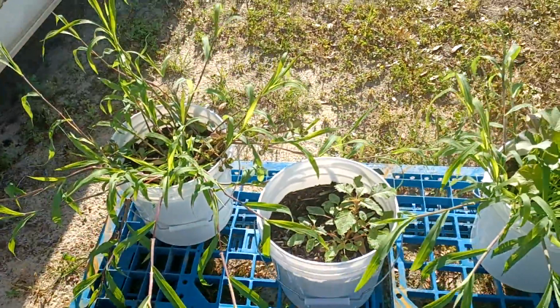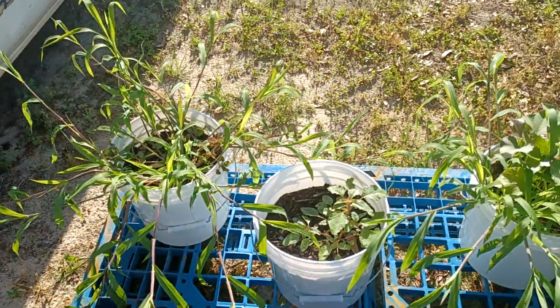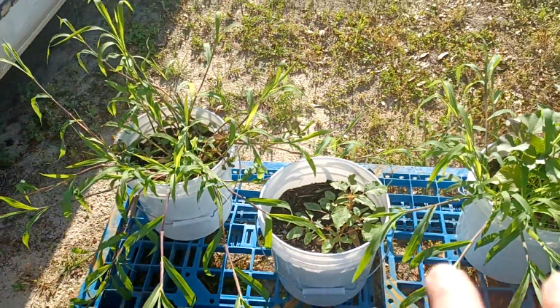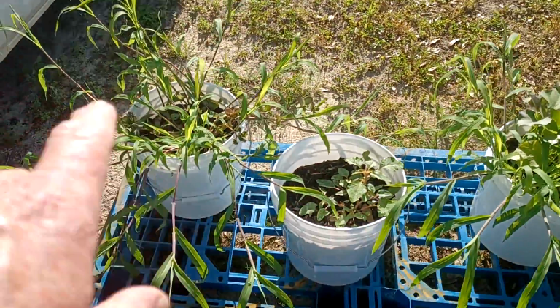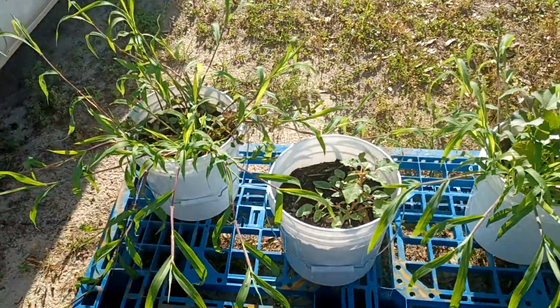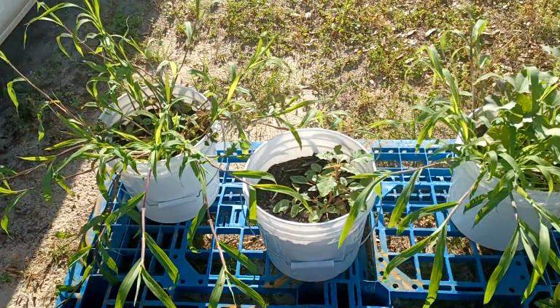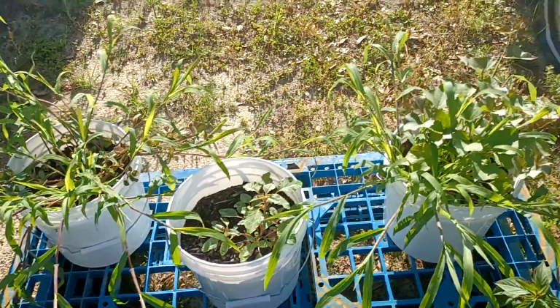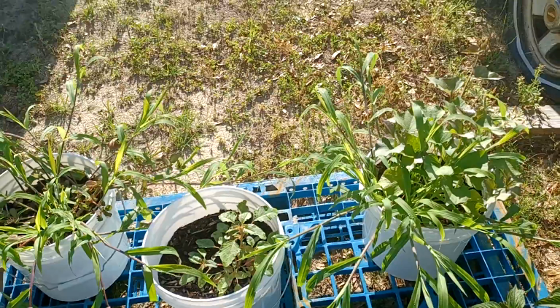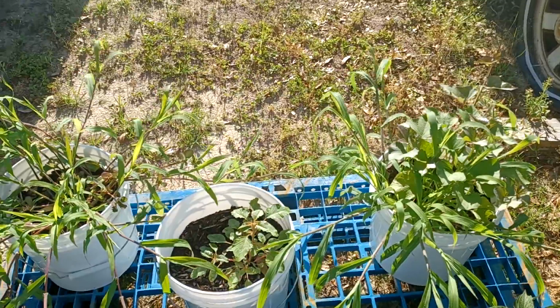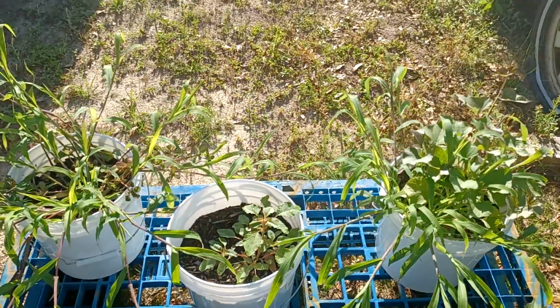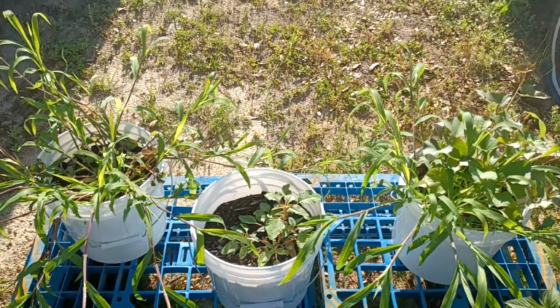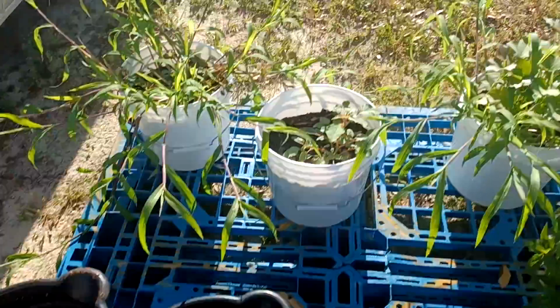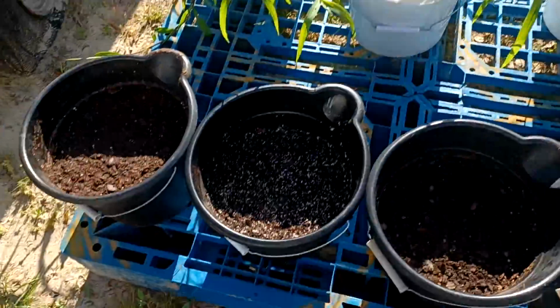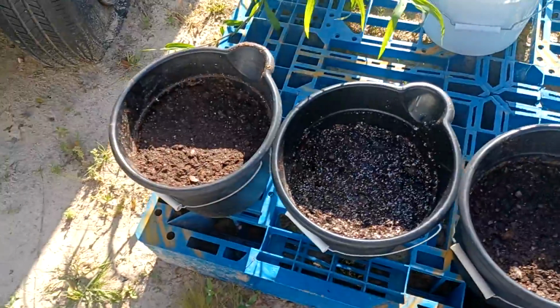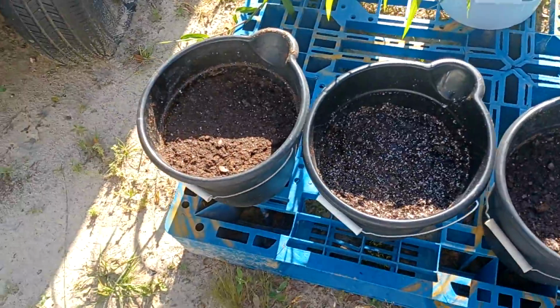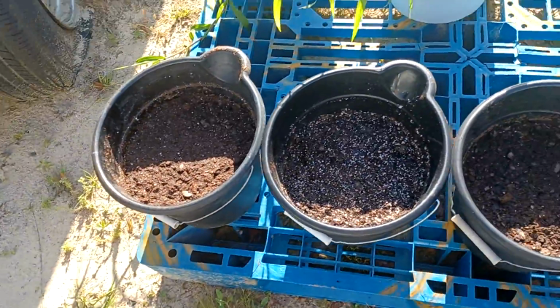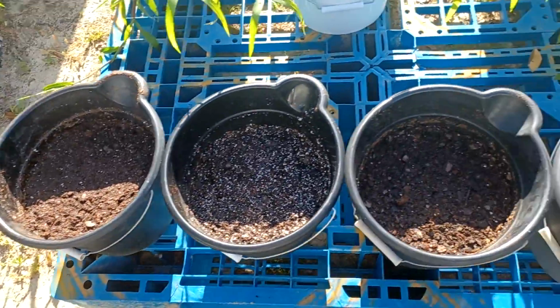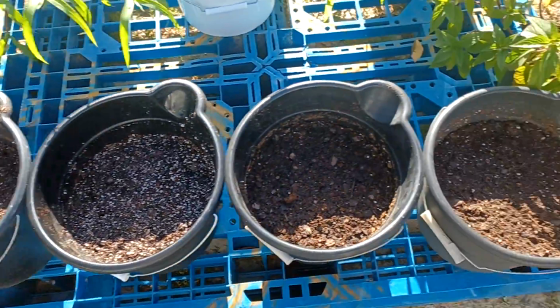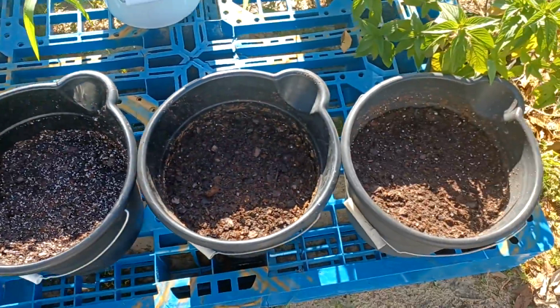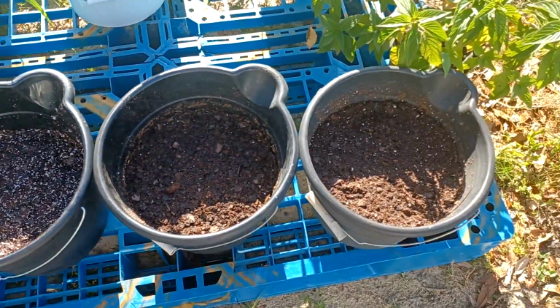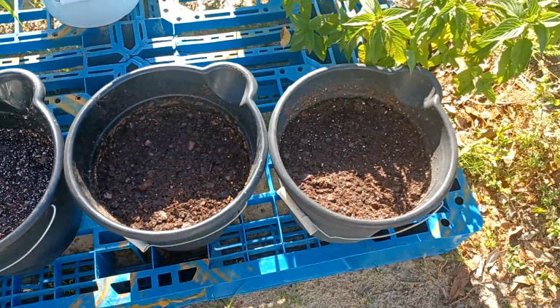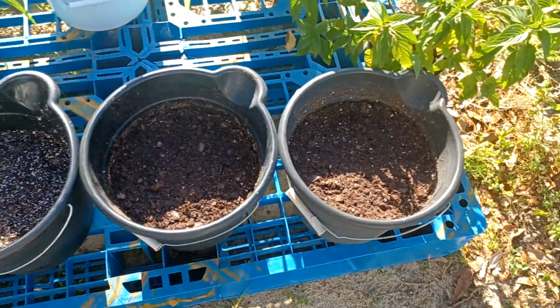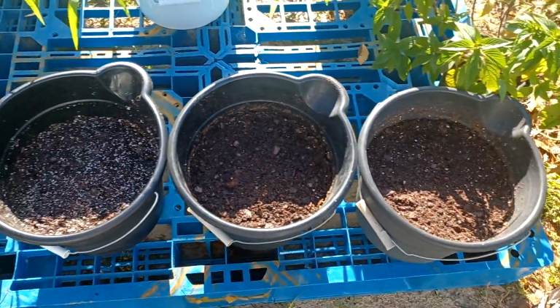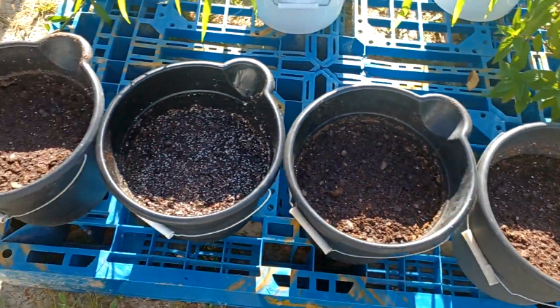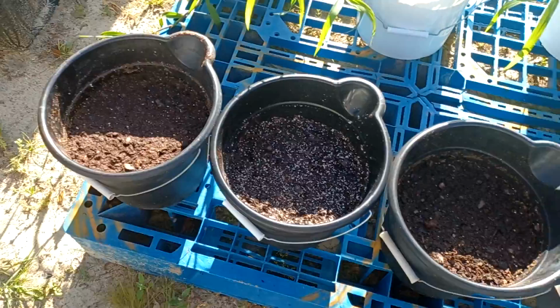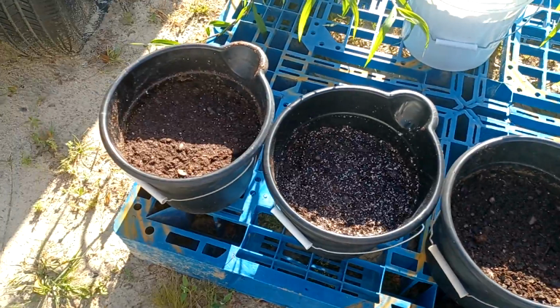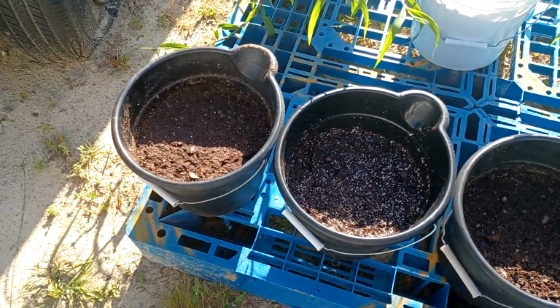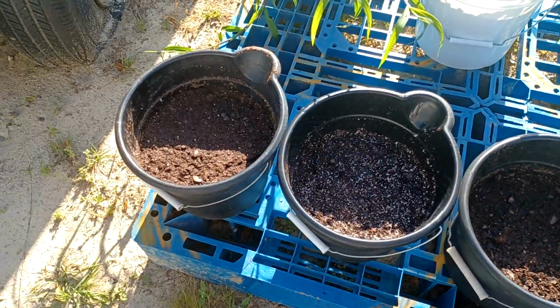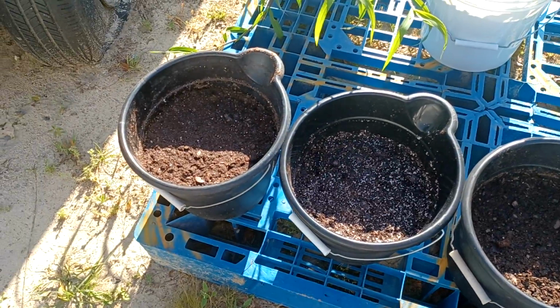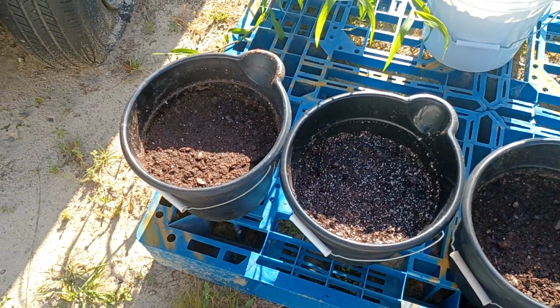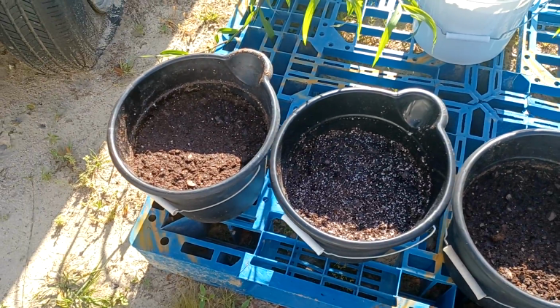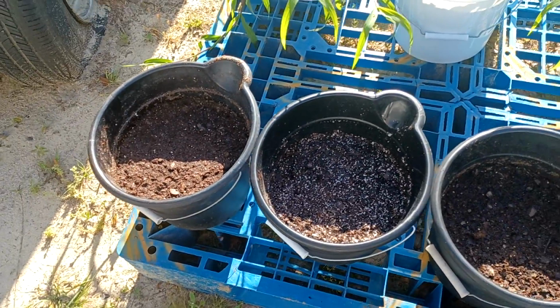Those three white buckets in the front are supposed to be sweet potatoes. These four black buckets are Yukon Gold potatoes — I love Yukon Gold.